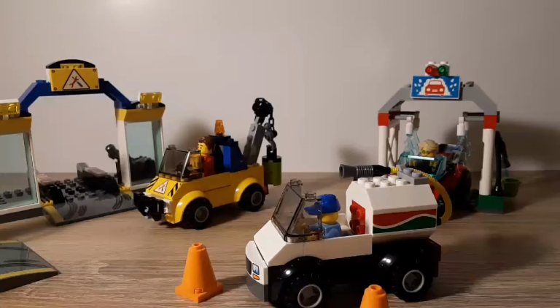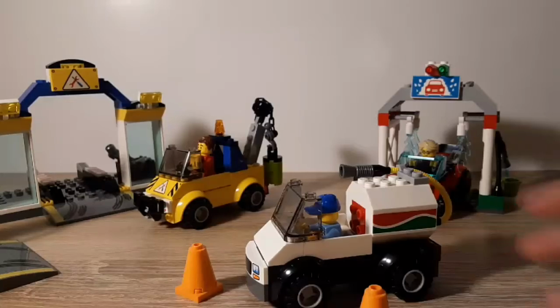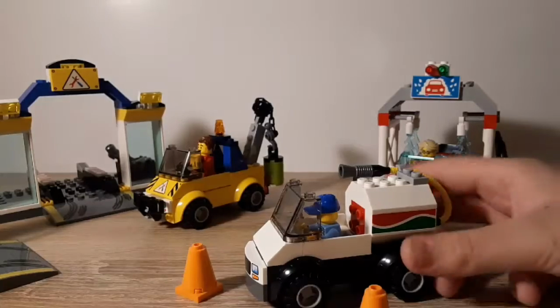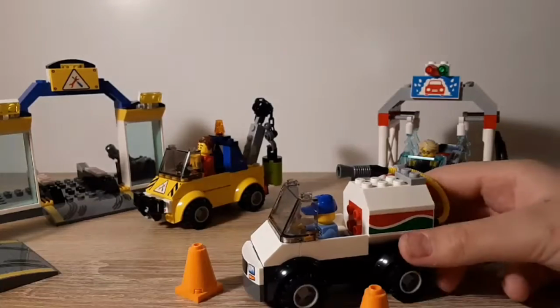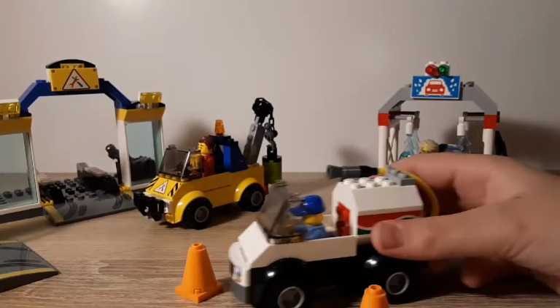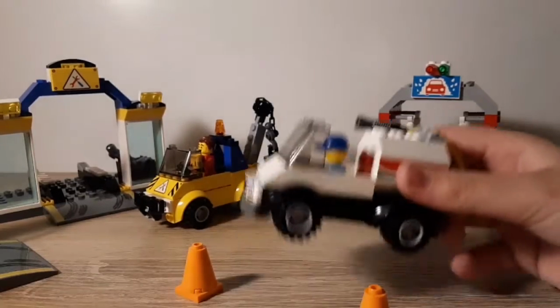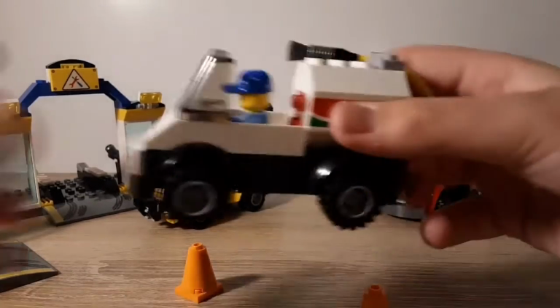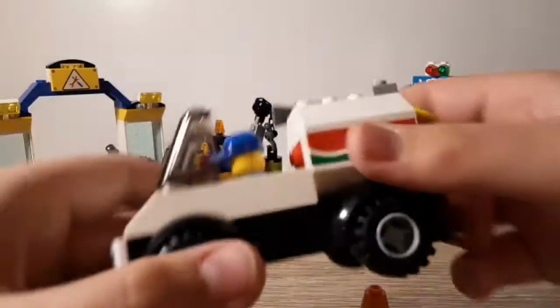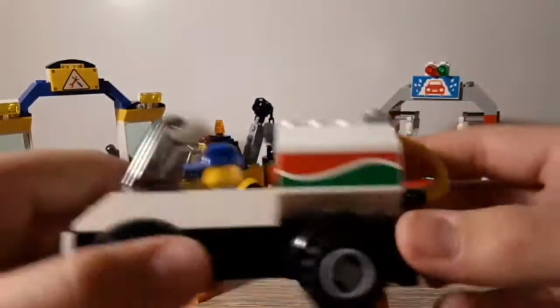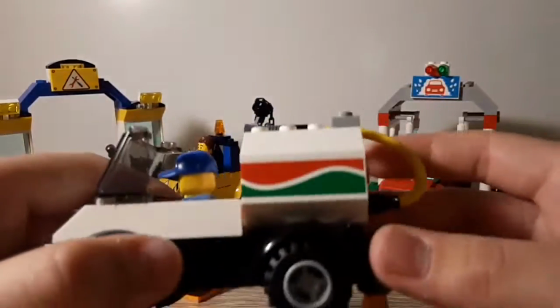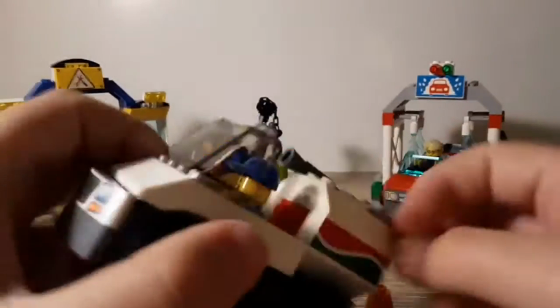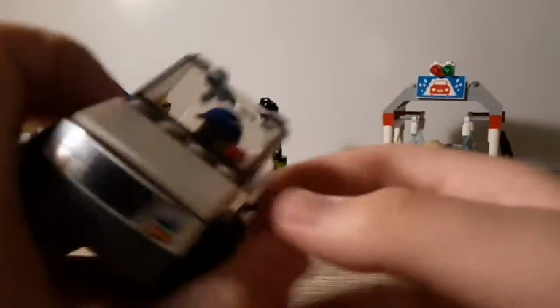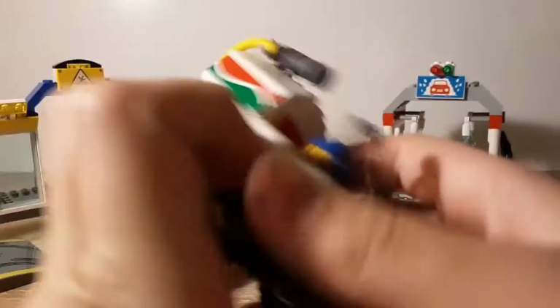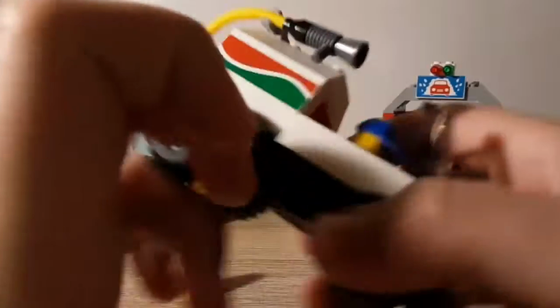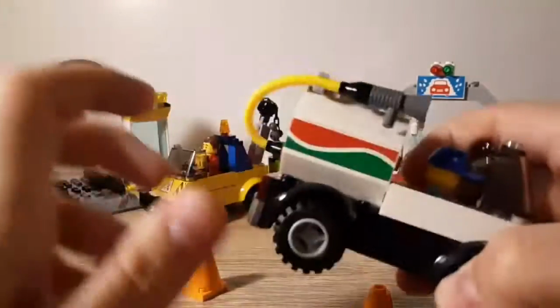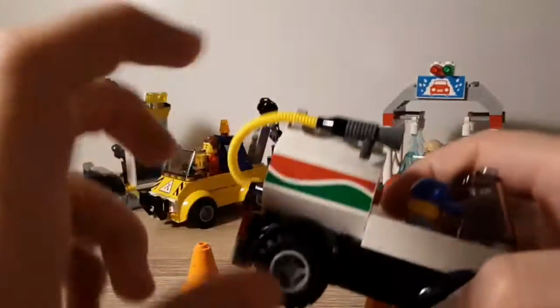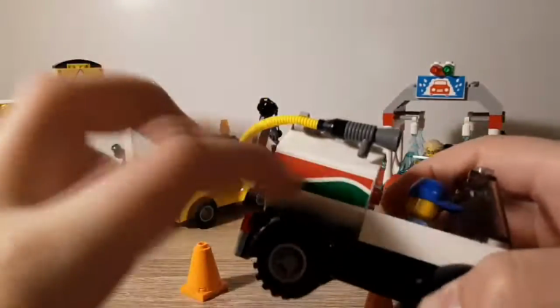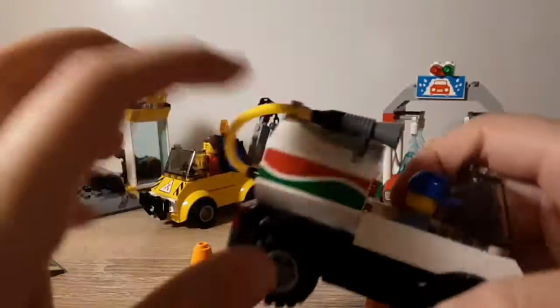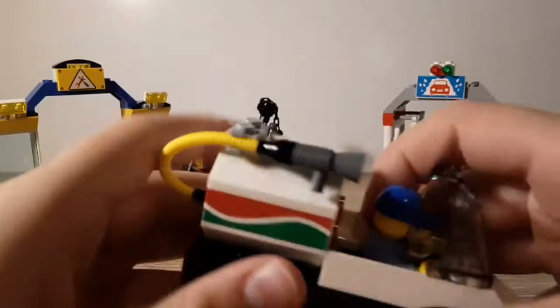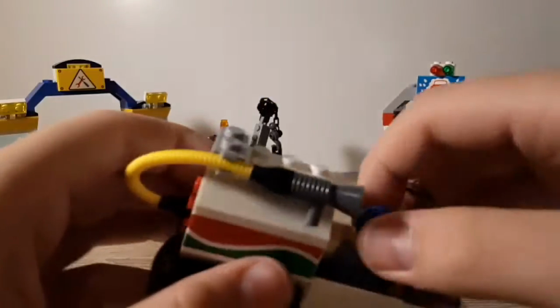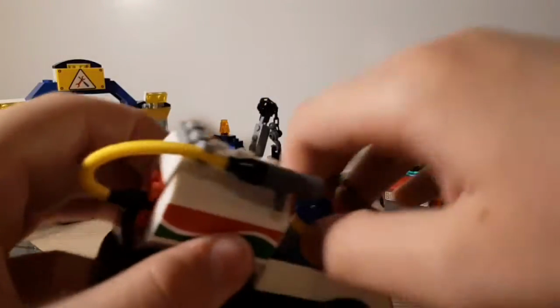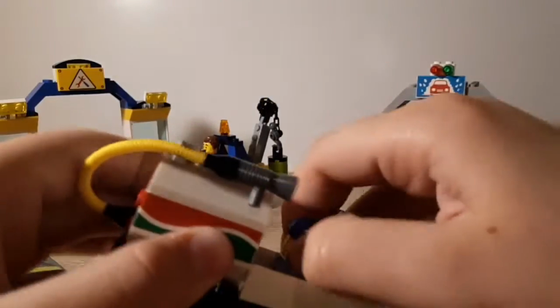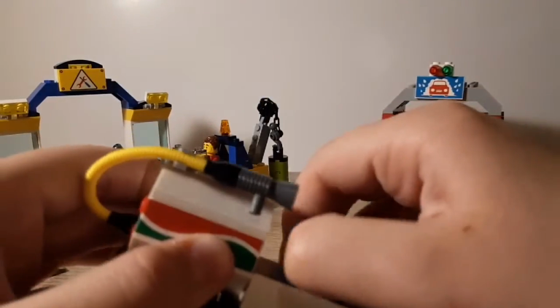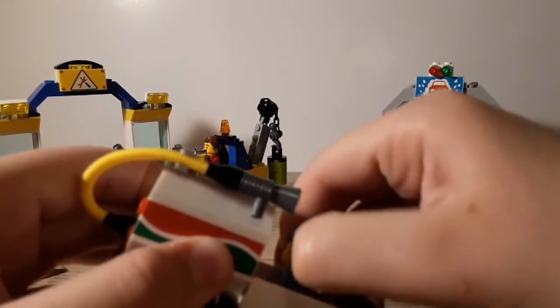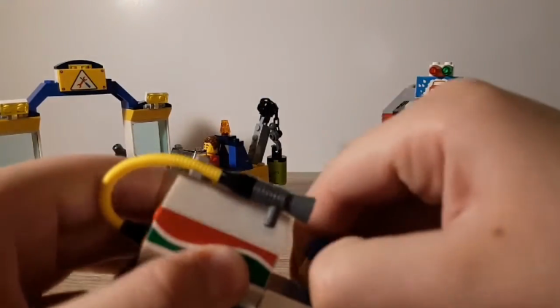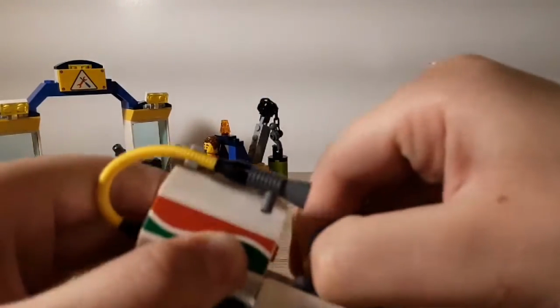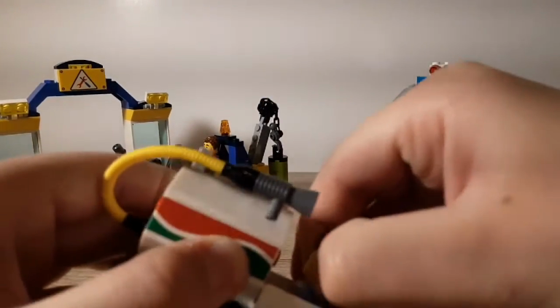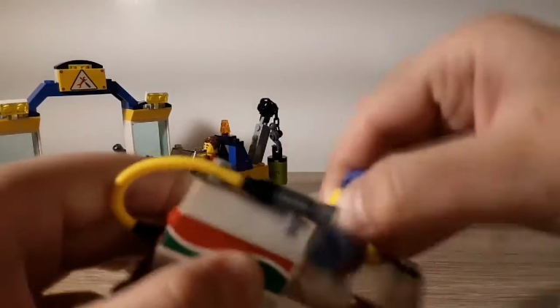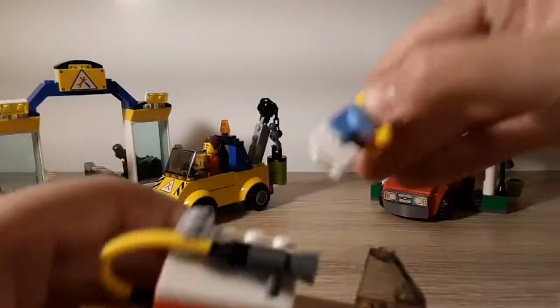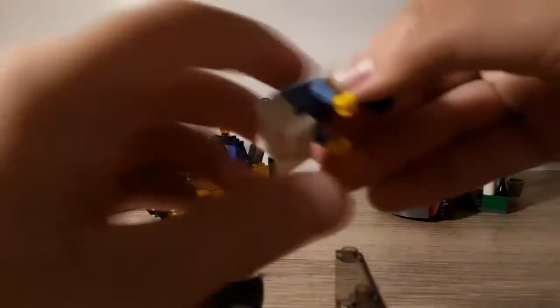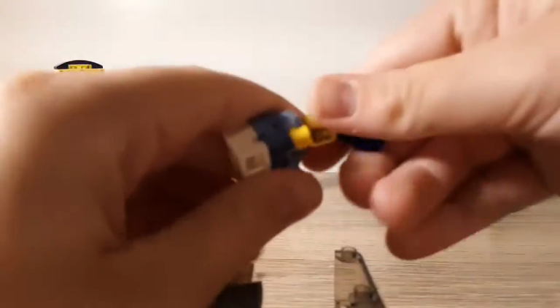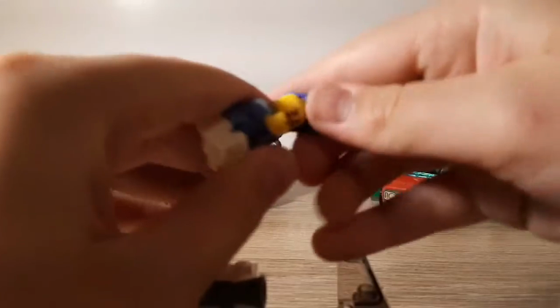Okay guys, here it is. First off, here's the Octane truck. There's gas inside of this, and here's the minifigure. We got four minifigures all together.